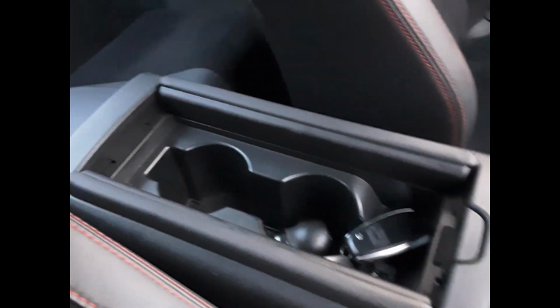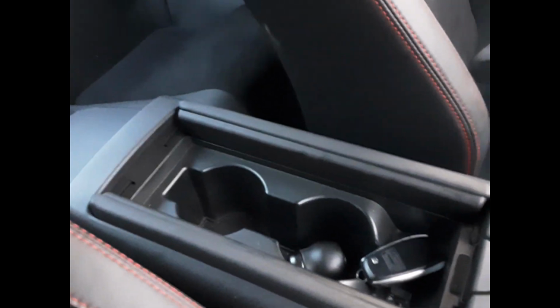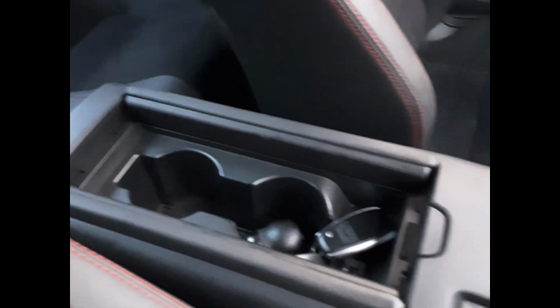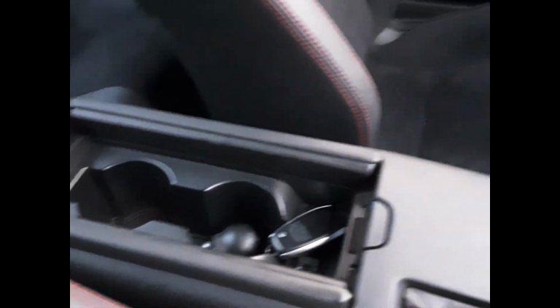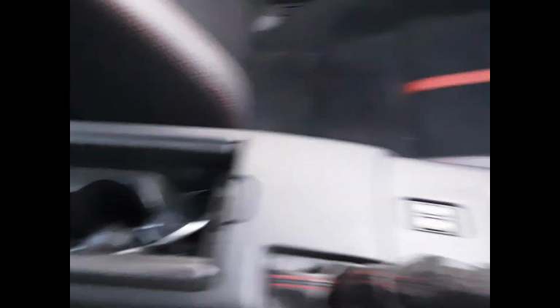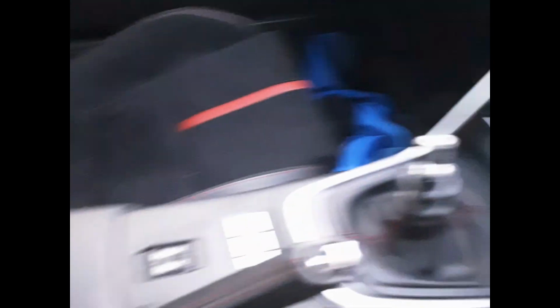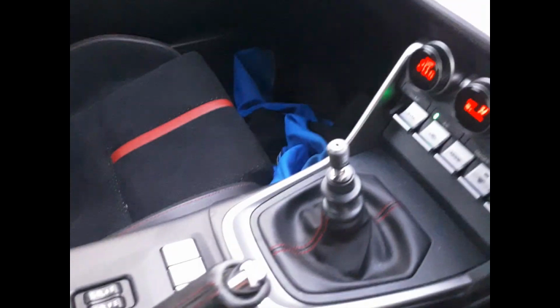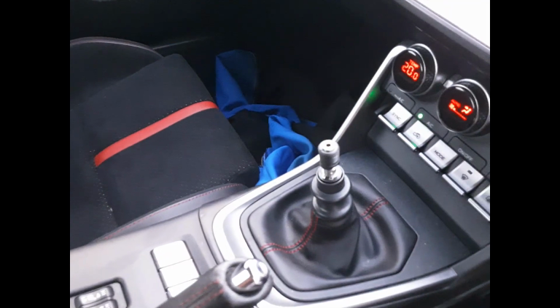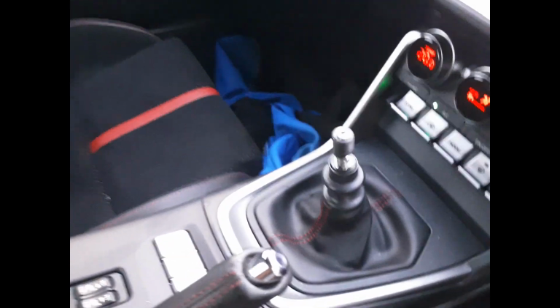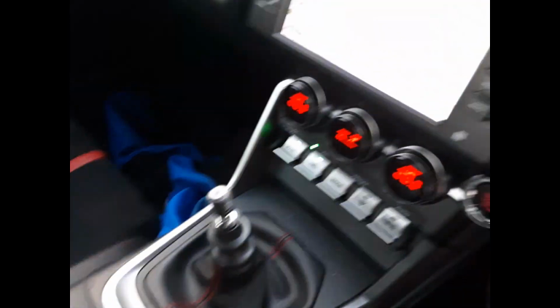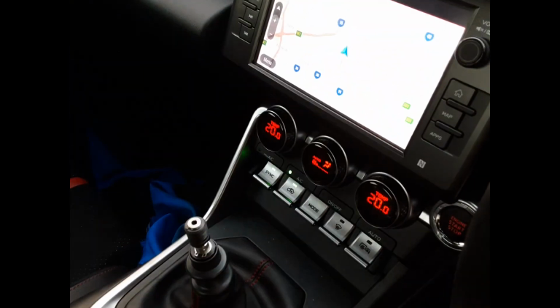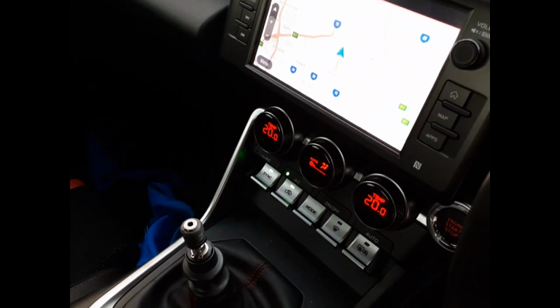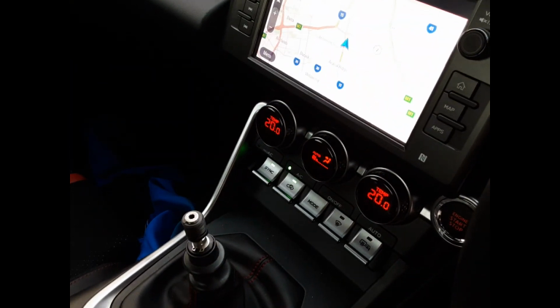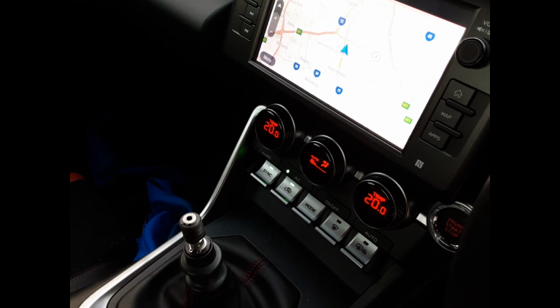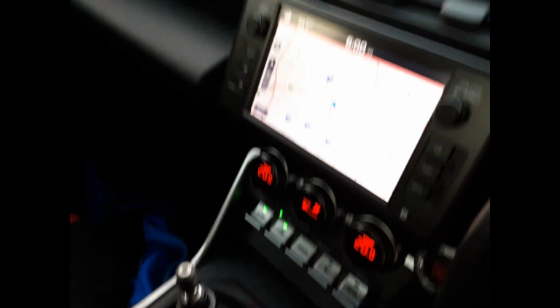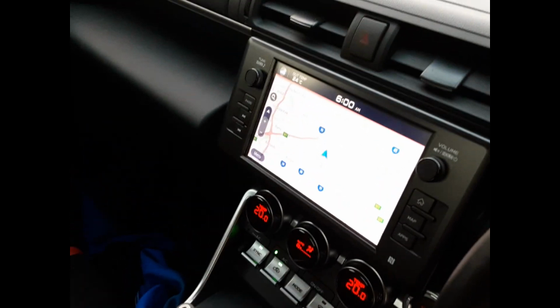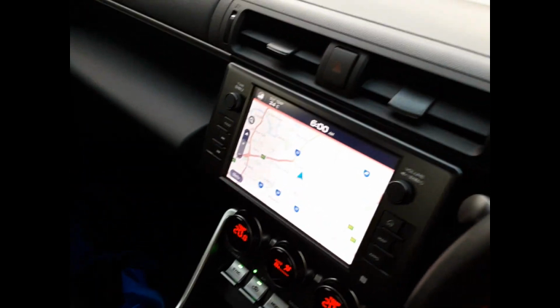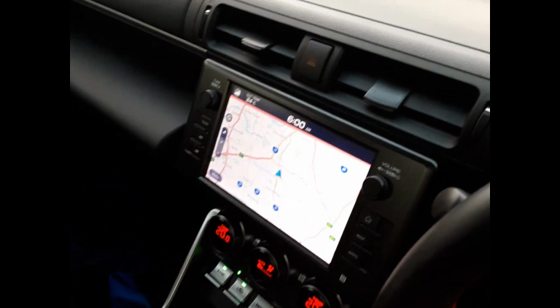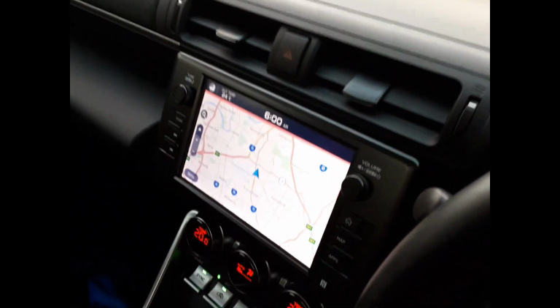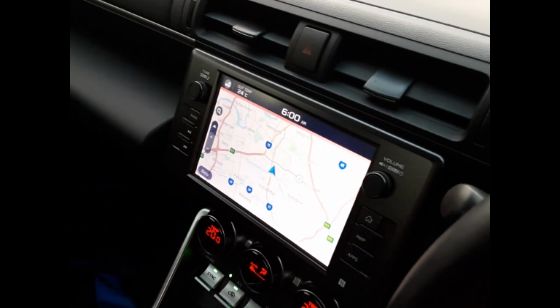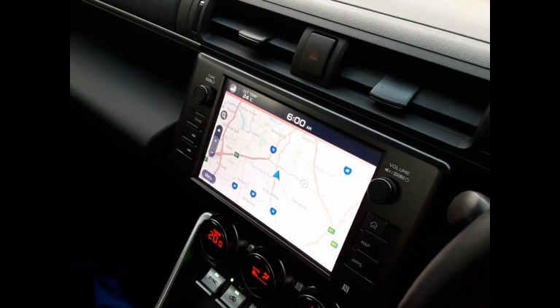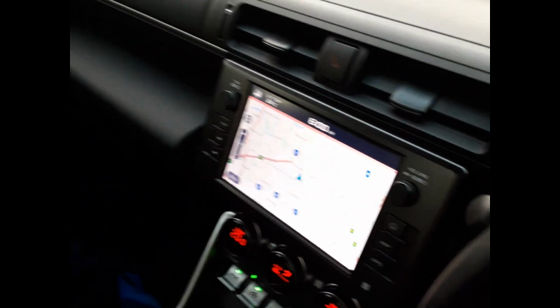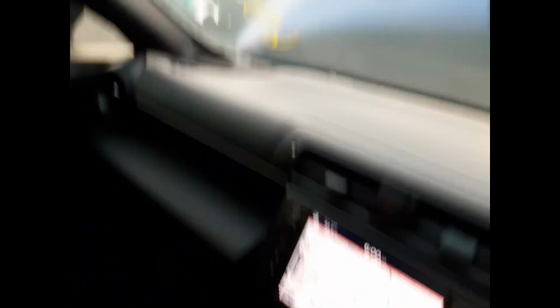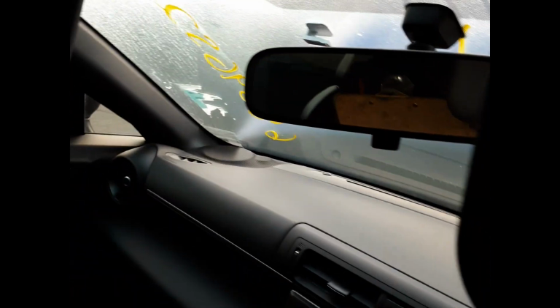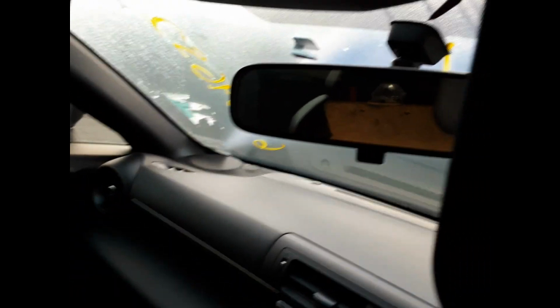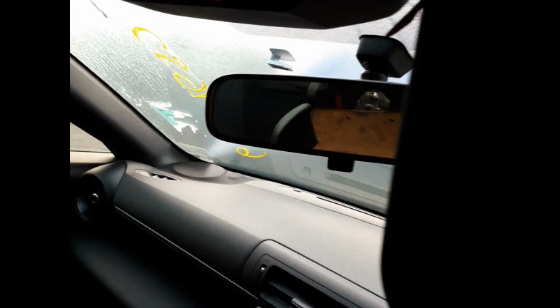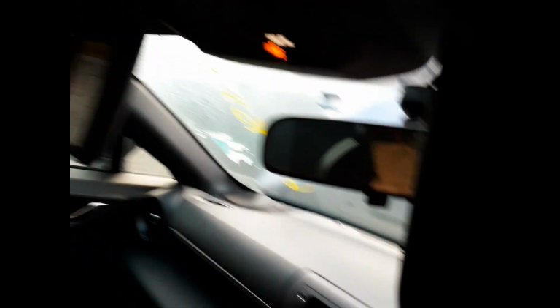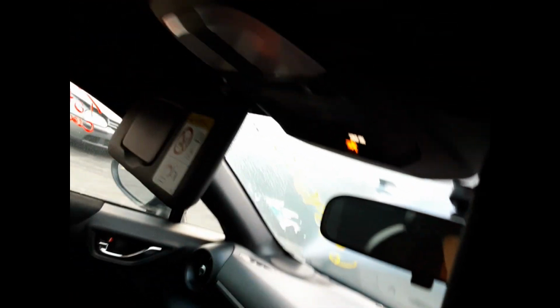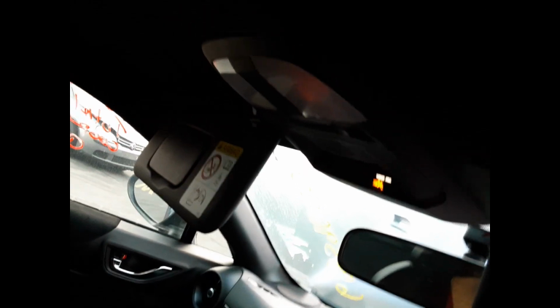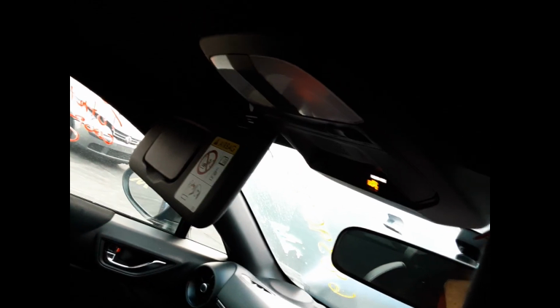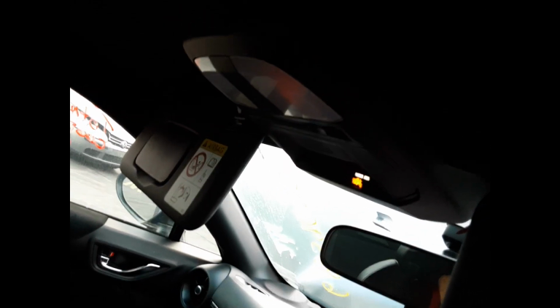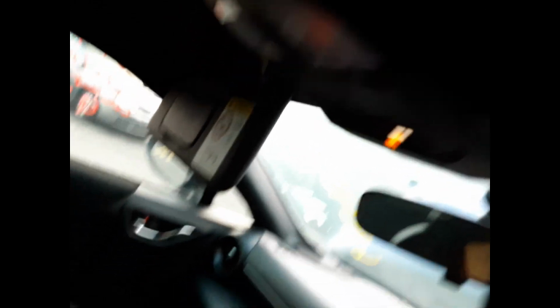Centre console lid. Manual gear stick. Heater AC controls. Victory touchscreen sat nav stereo. Interior mirror. Front courtesy light.